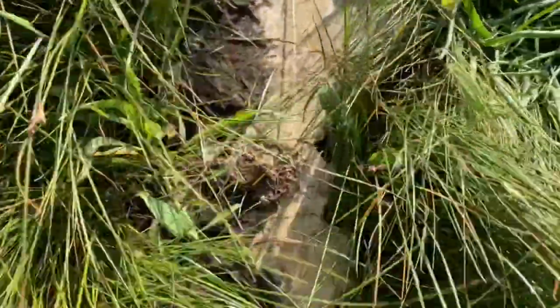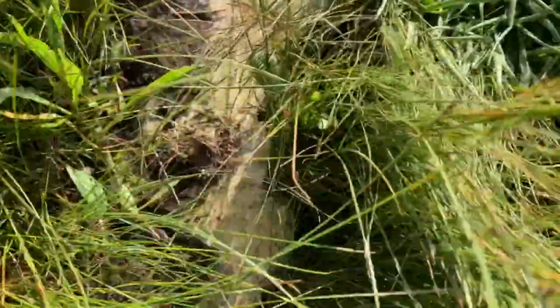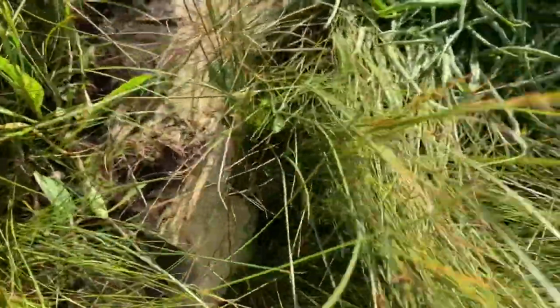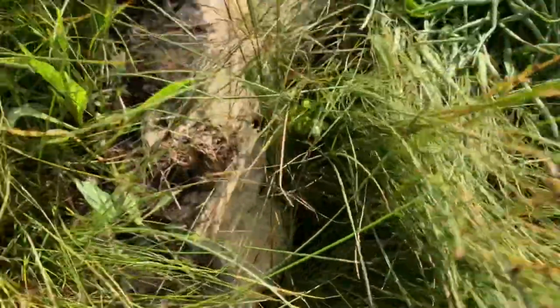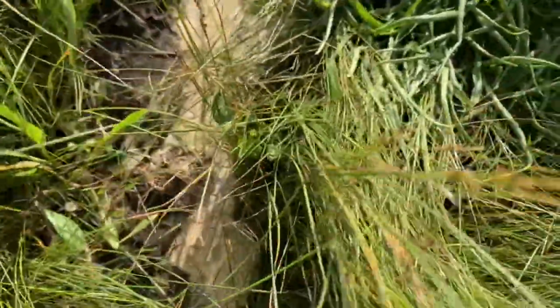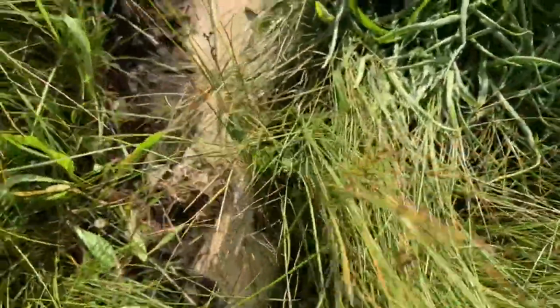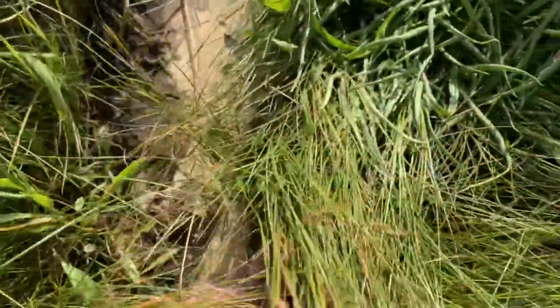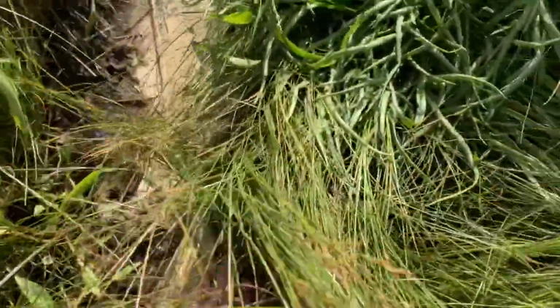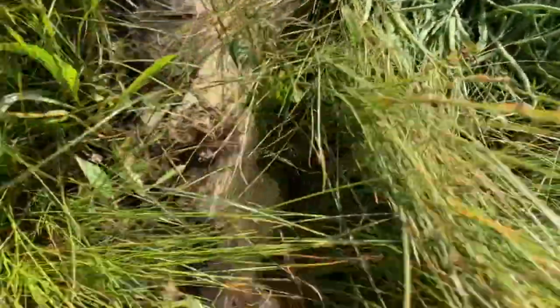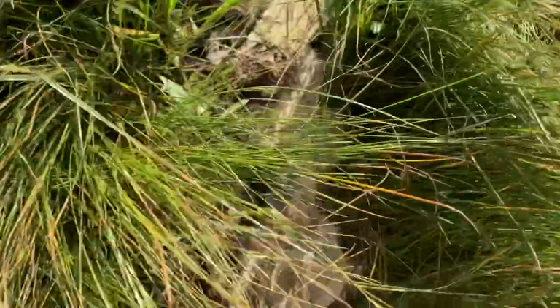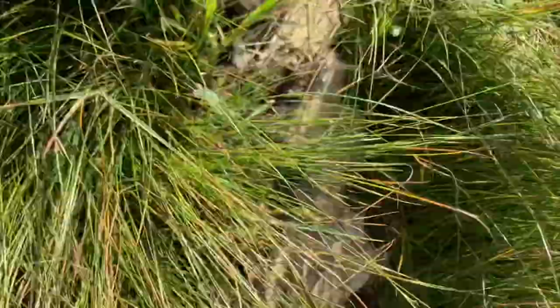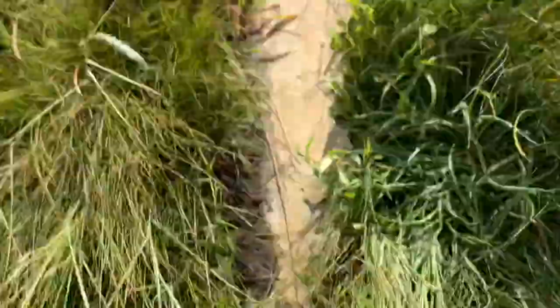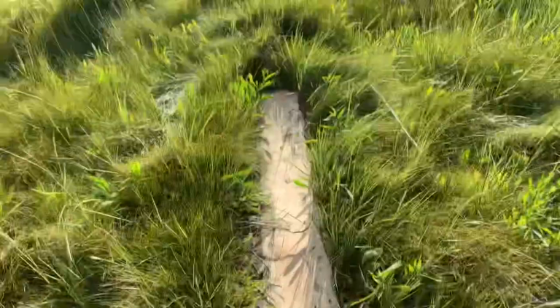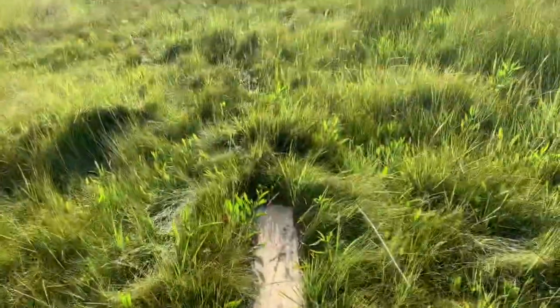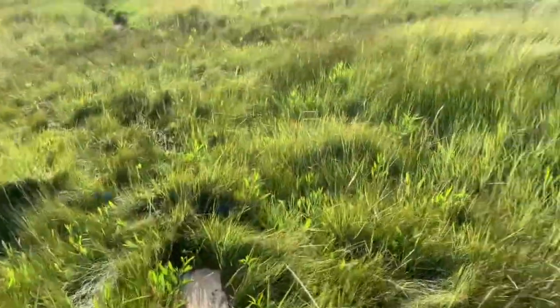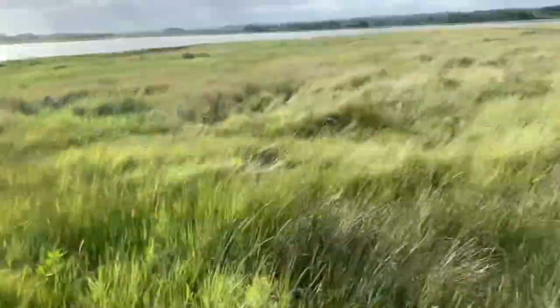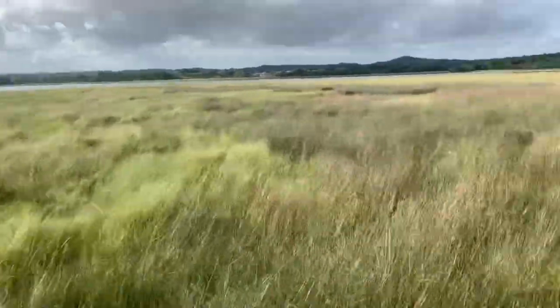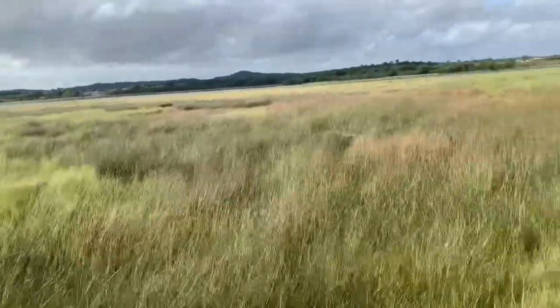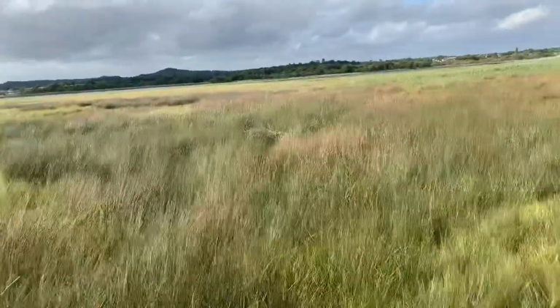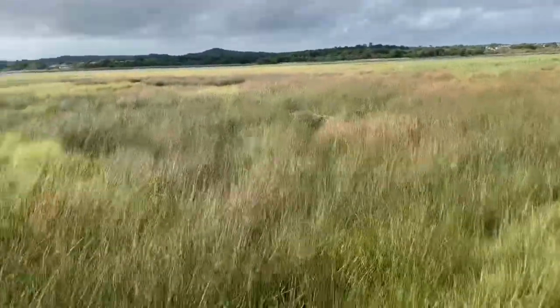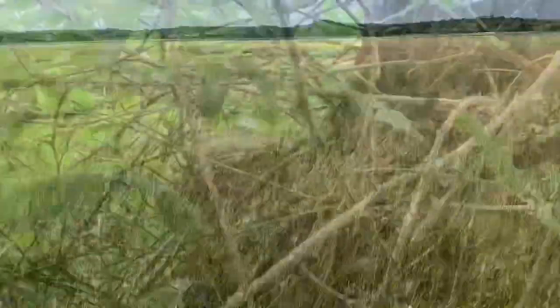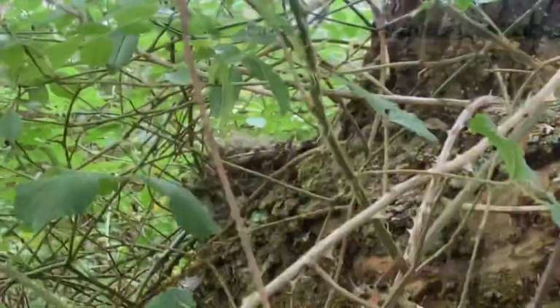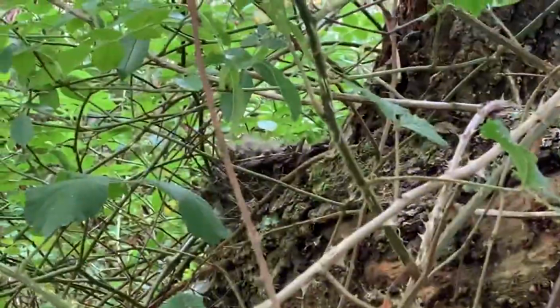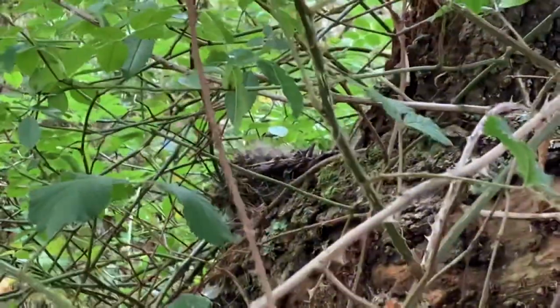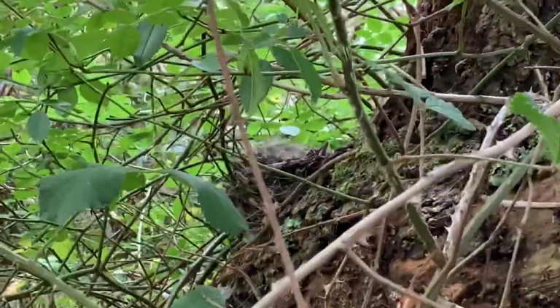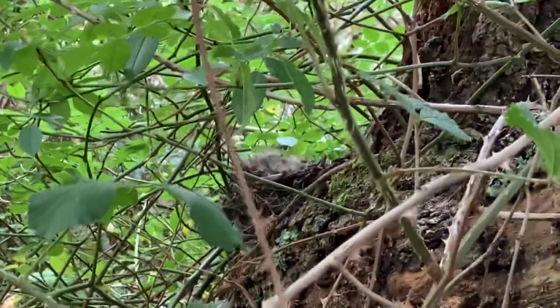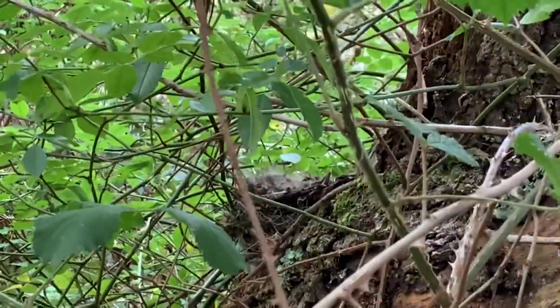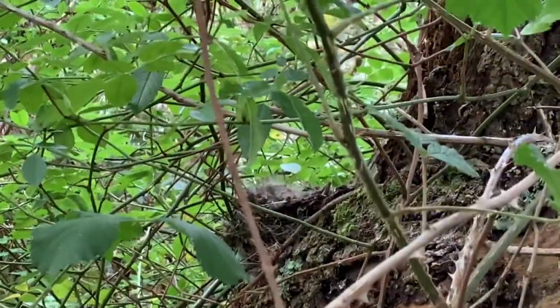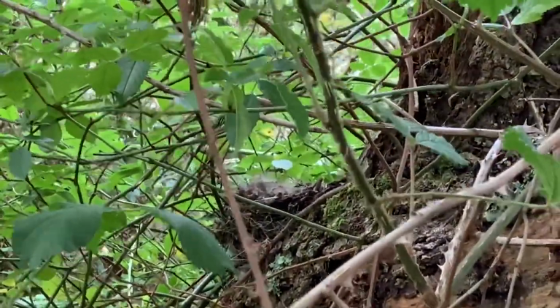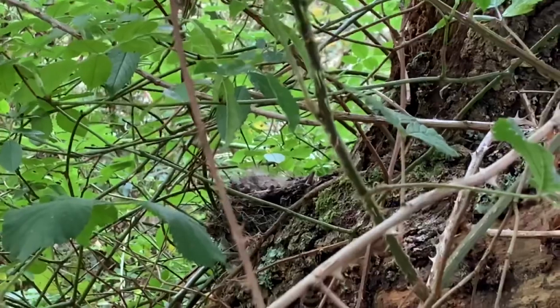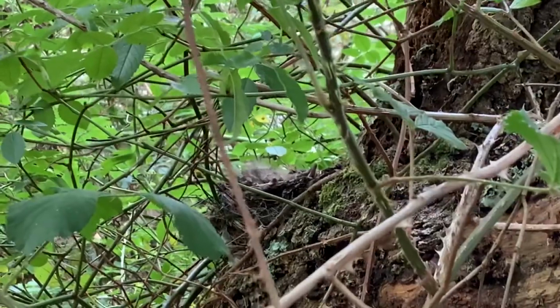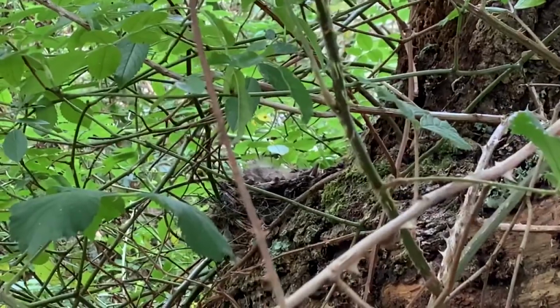Just making sure I put this back as I found it. Let's carry on looking. I don't know if you guys can see this, but right there - a little baby bird.